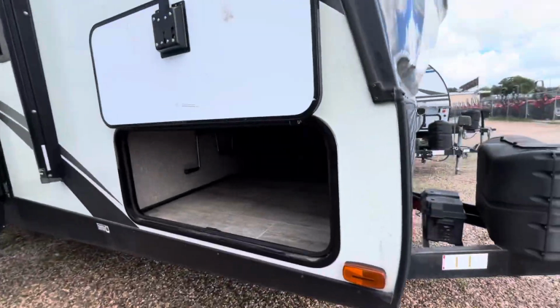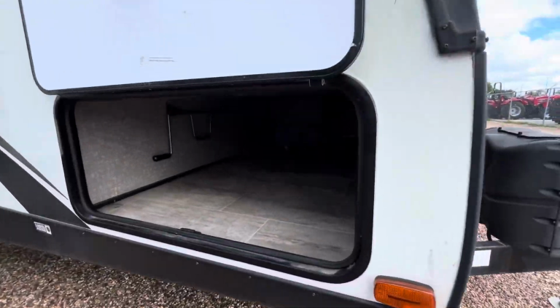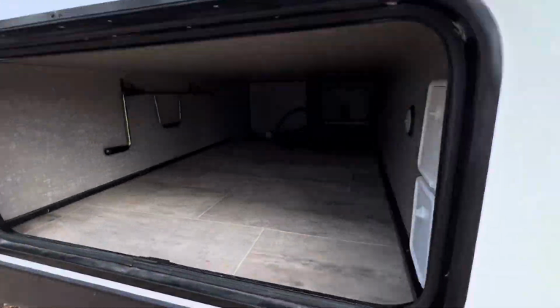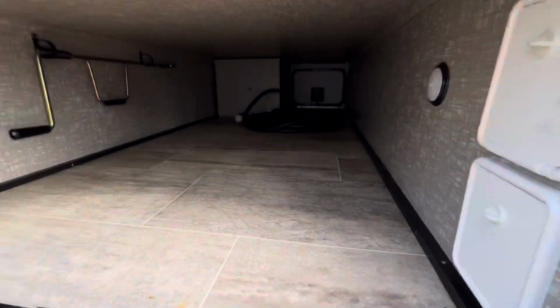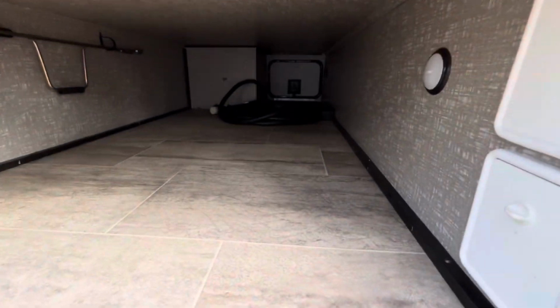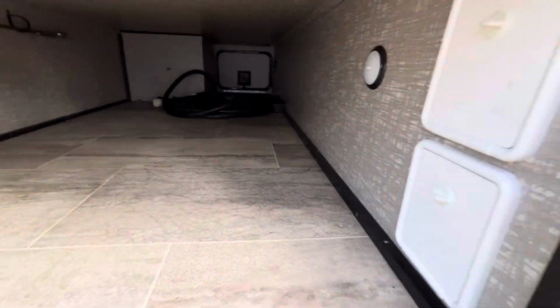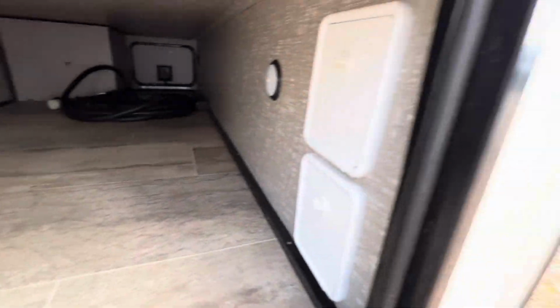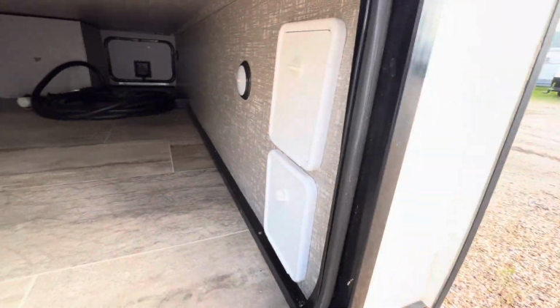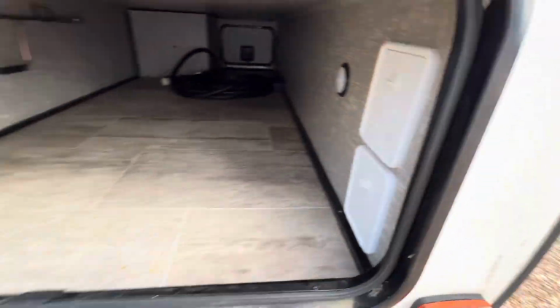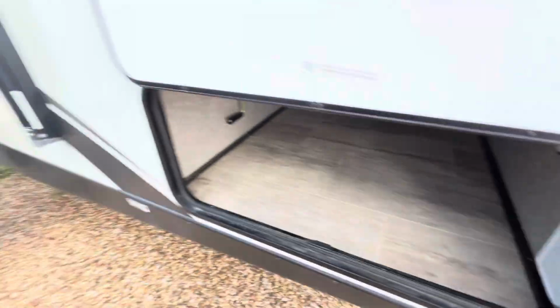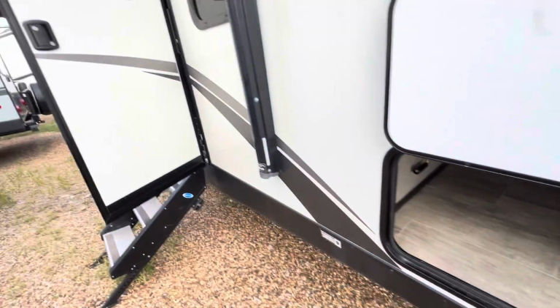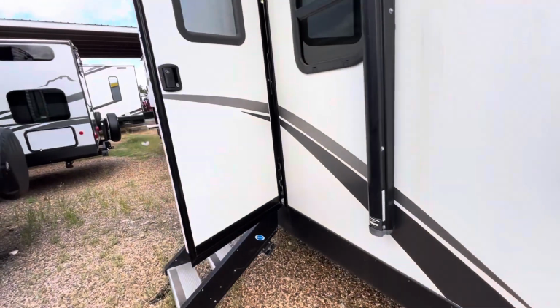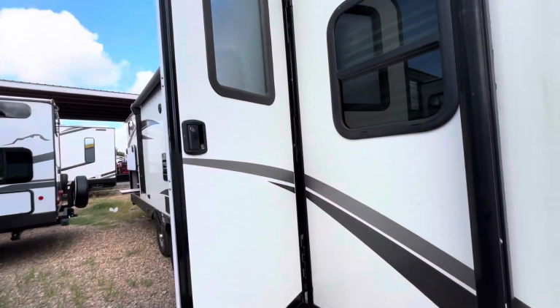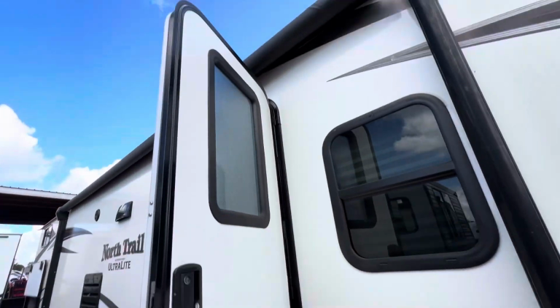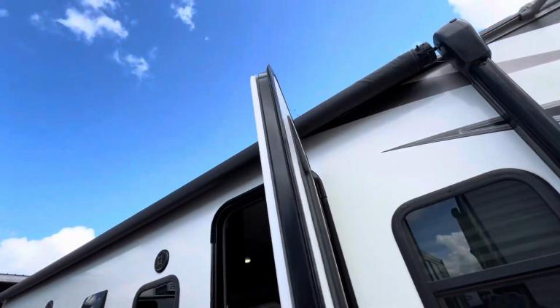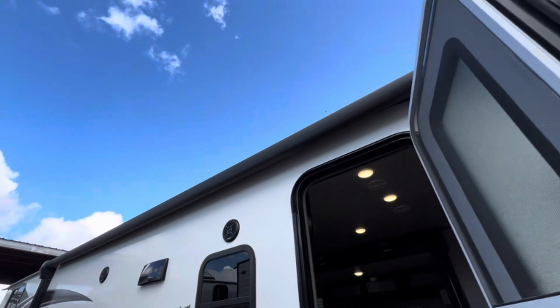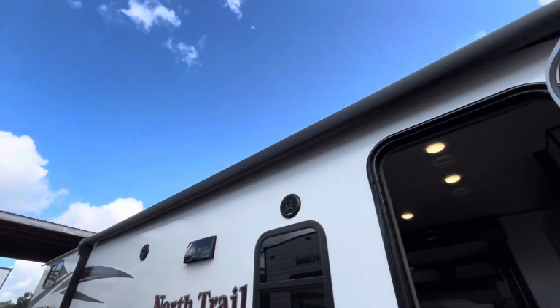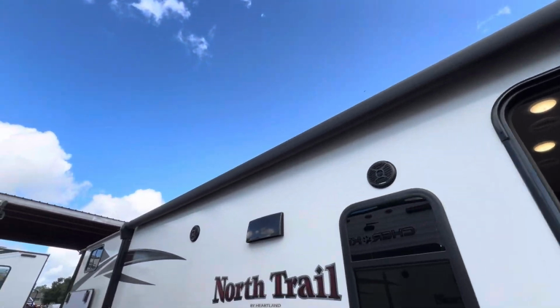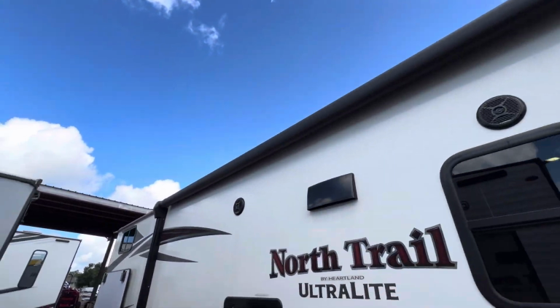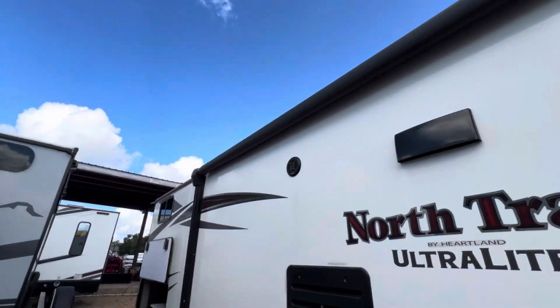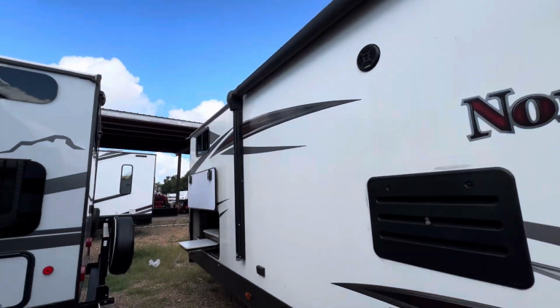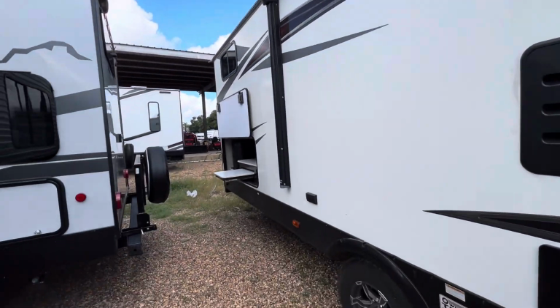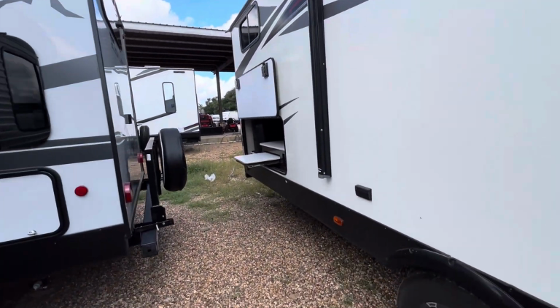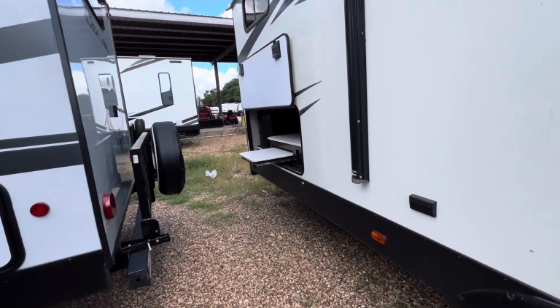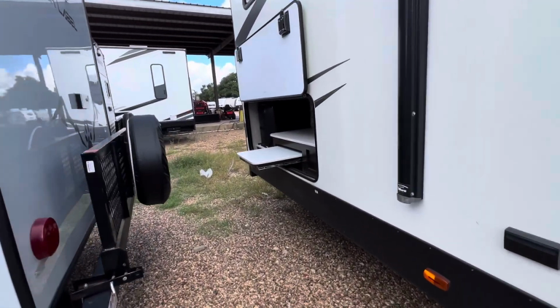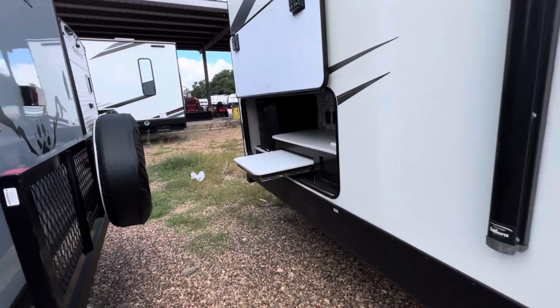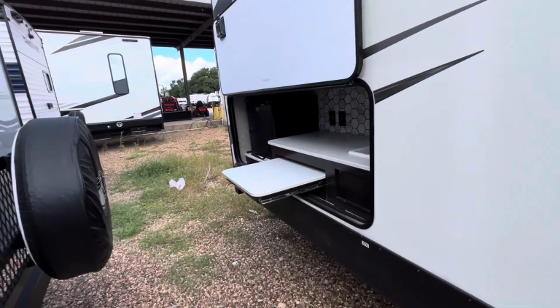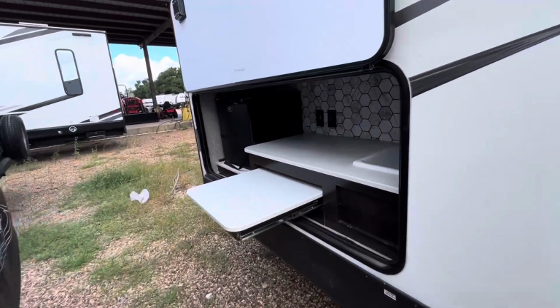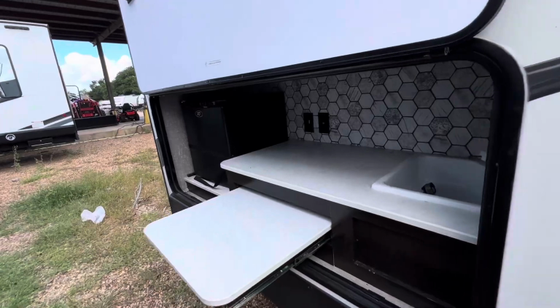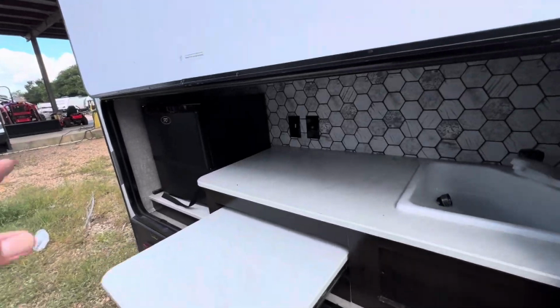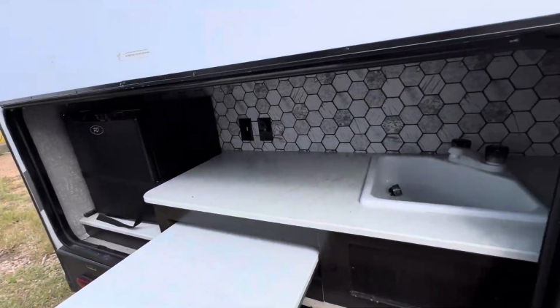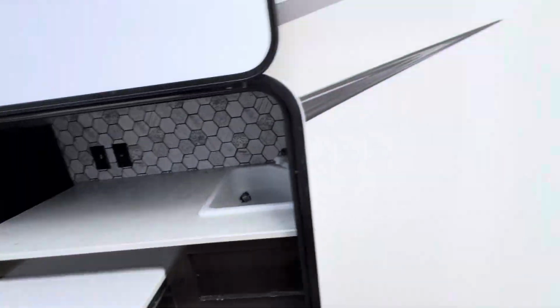It's got a full pass-through storage and electric stabilizer jacks, which makes it really easy to set up. It's got a large electric awning outside. Here we have an outdoor kitchen as well — you can even hook up a TV out here if you'd like to.